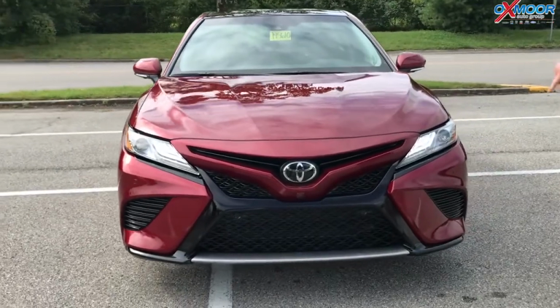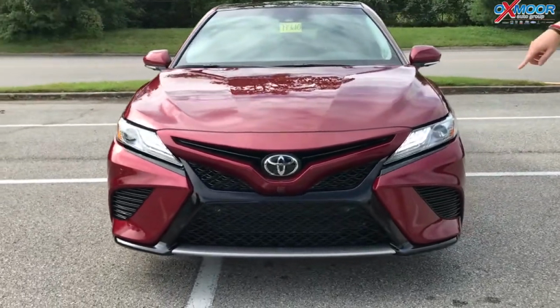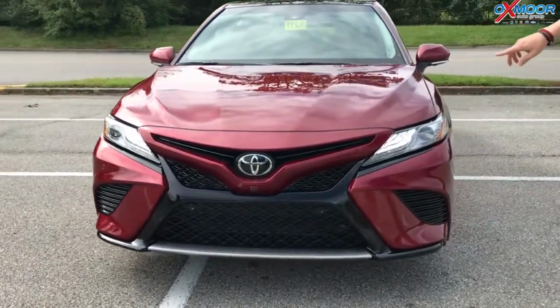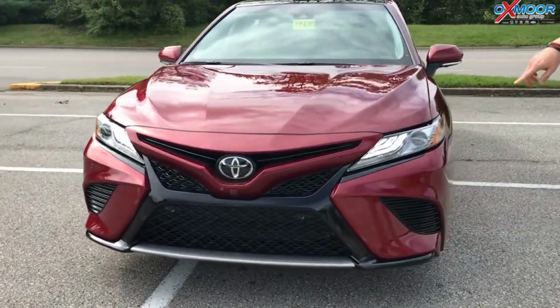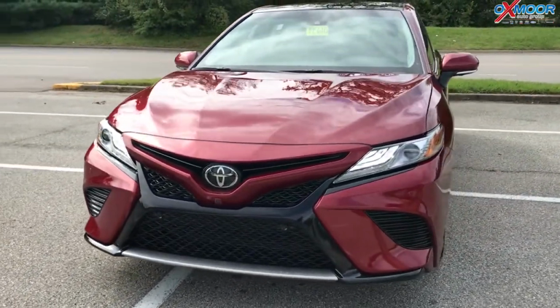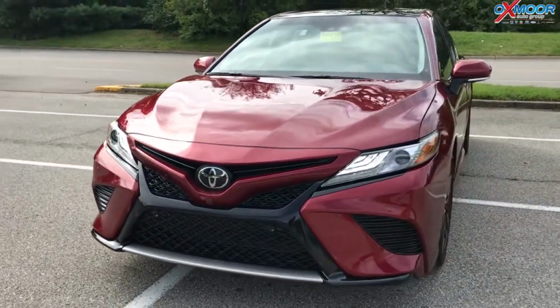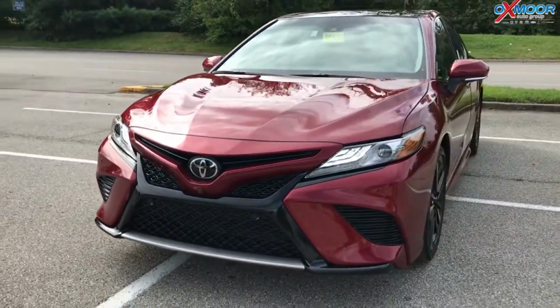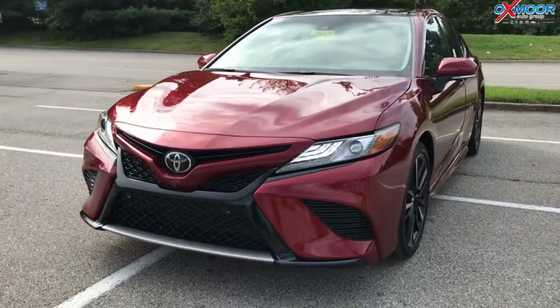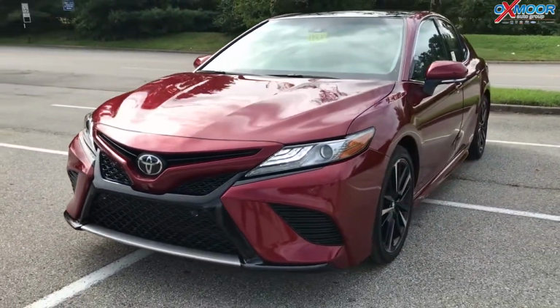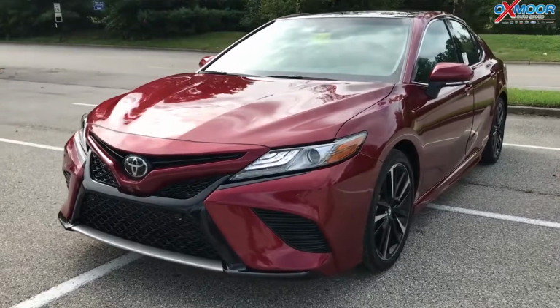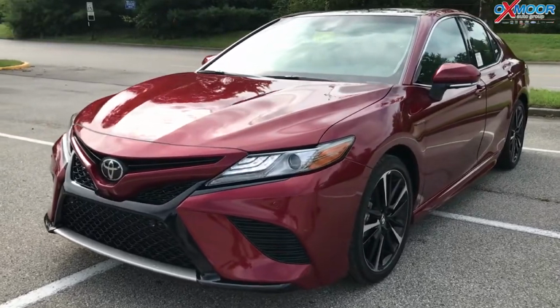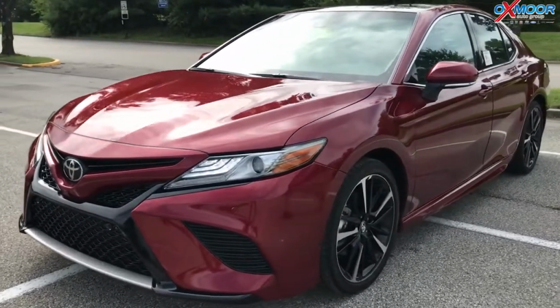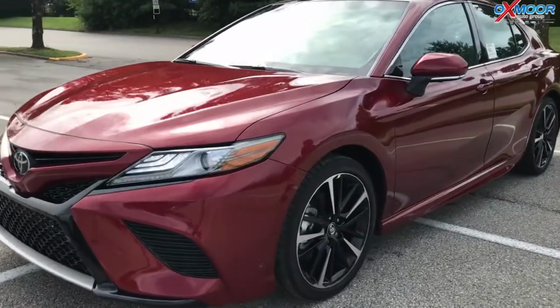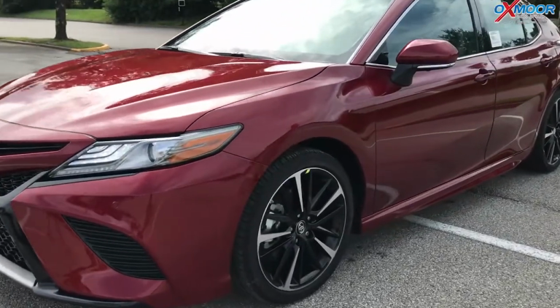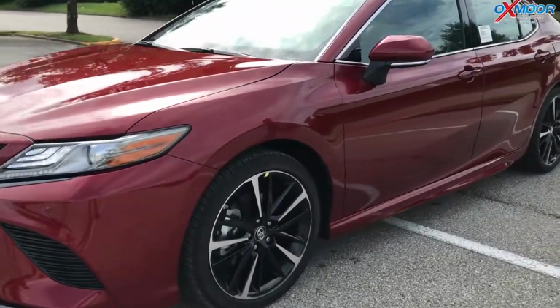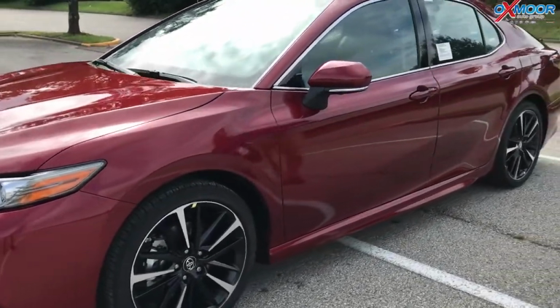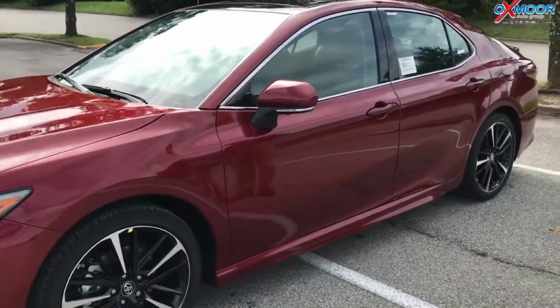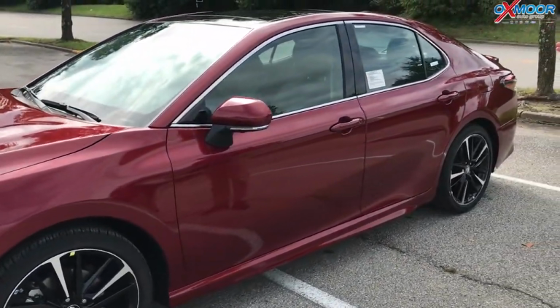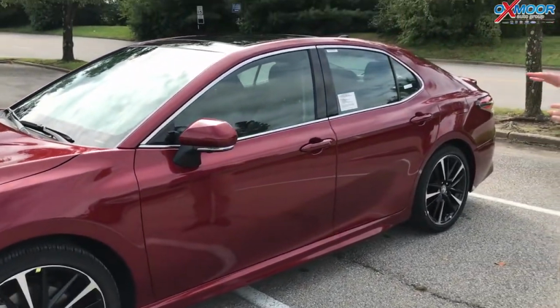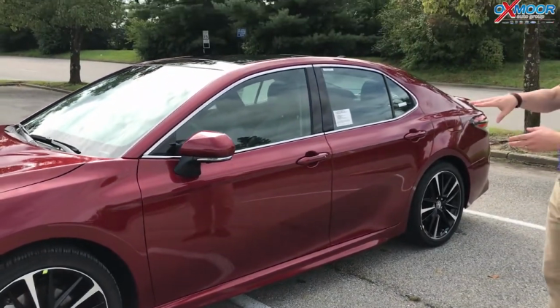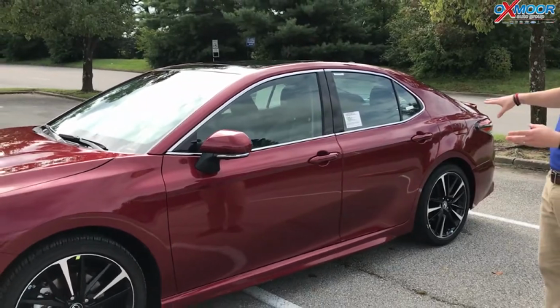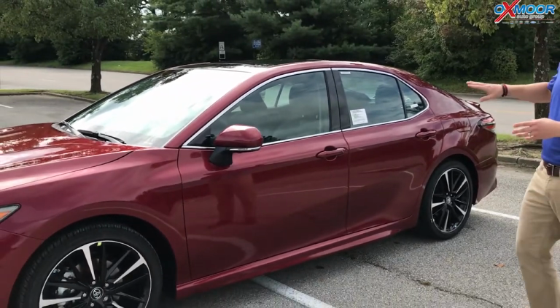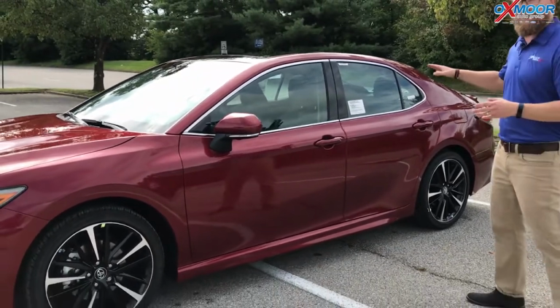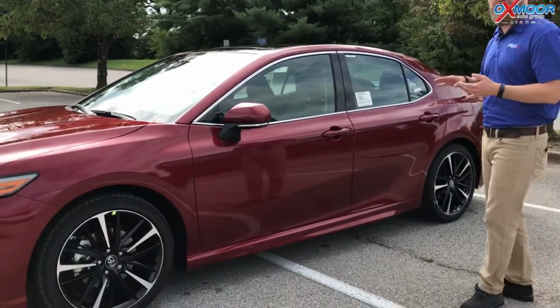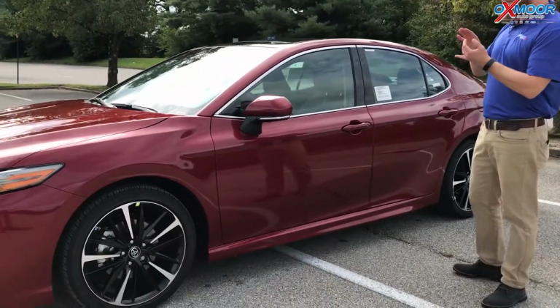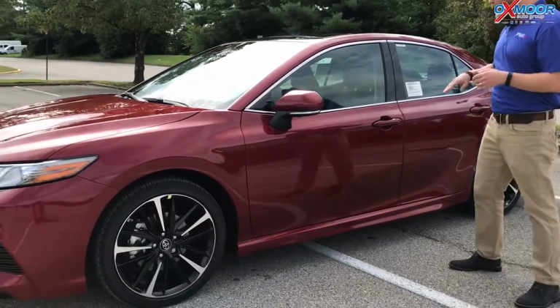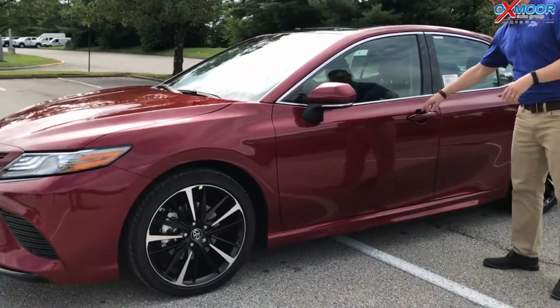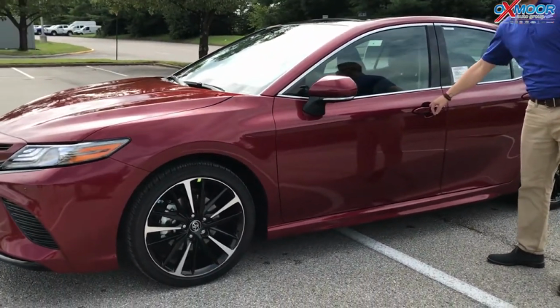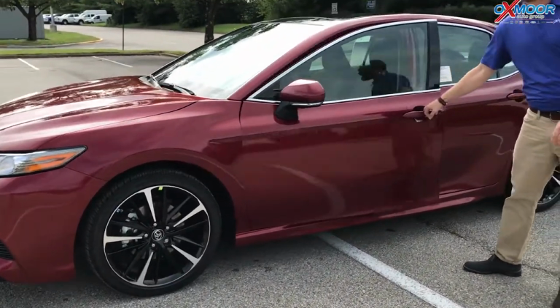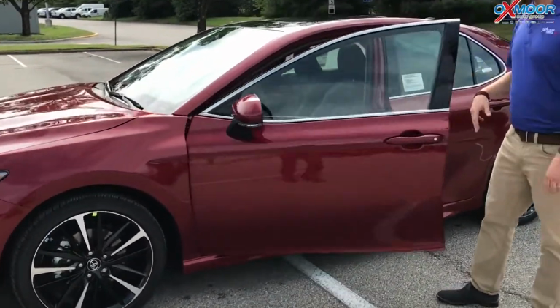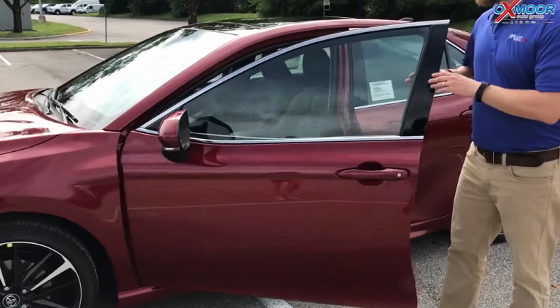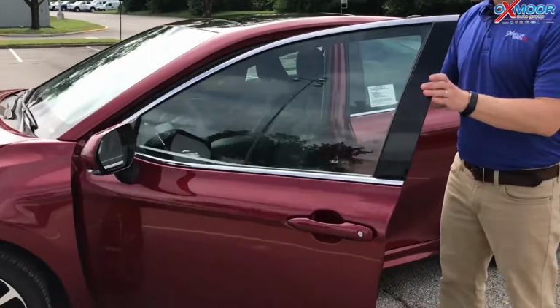Great styling. This is the XSE, so it's sporty. You've got the honeycomb grill, the very aggressive sporty tires, and this is built on the TNGA platform — a new lower platform that's more aerodynamic. You get better fuel efficiency and also more horsepower.